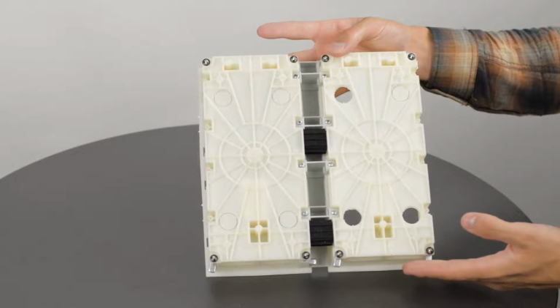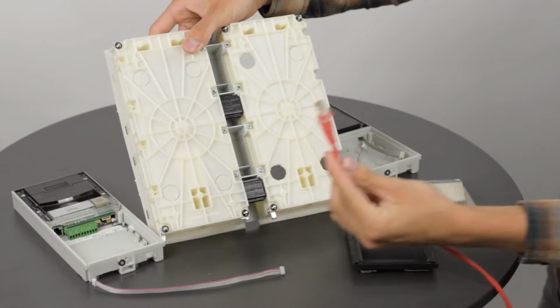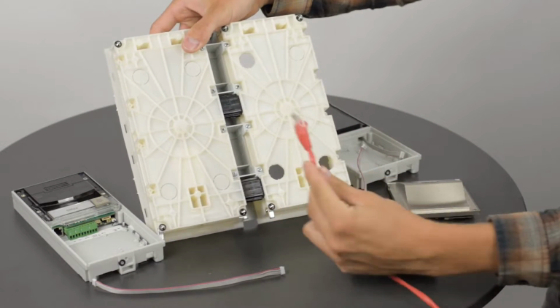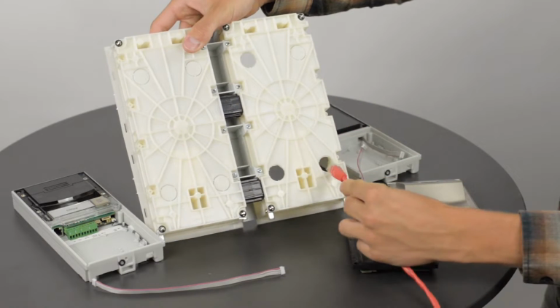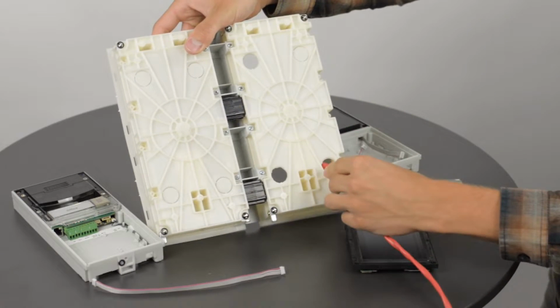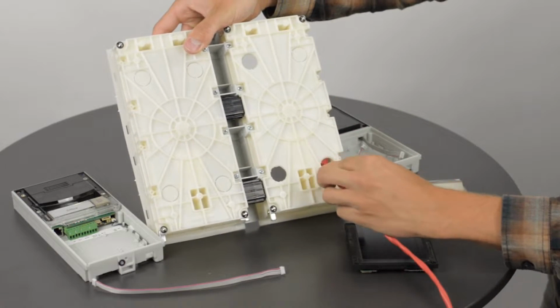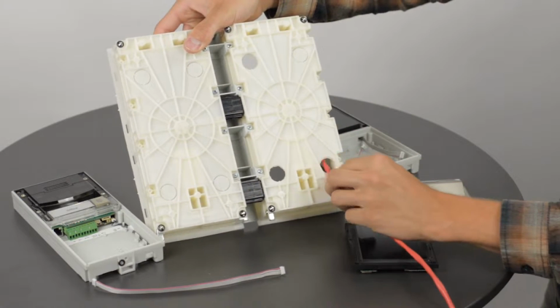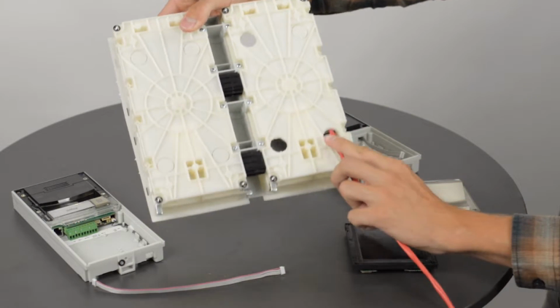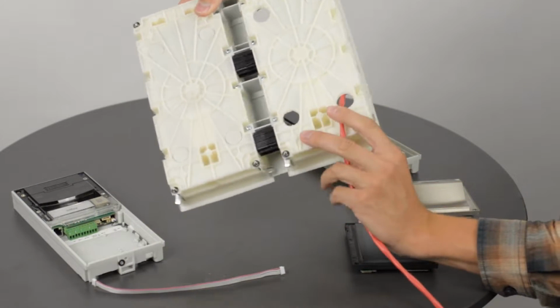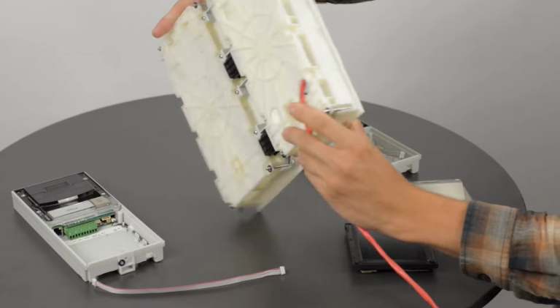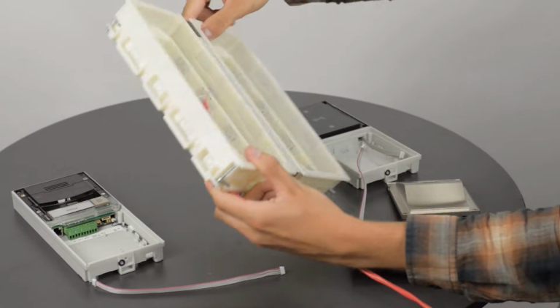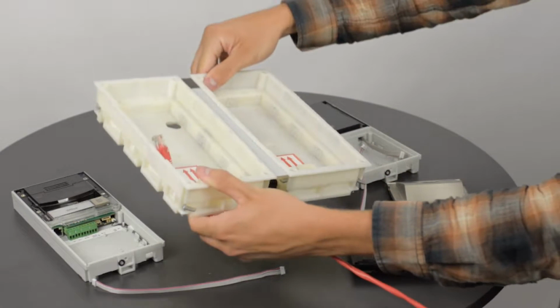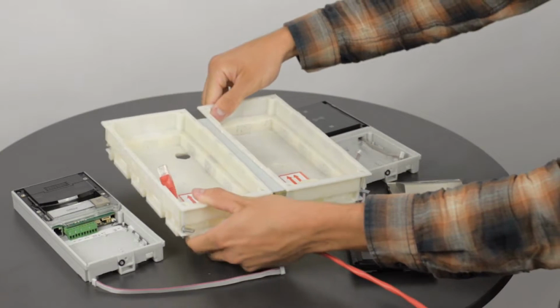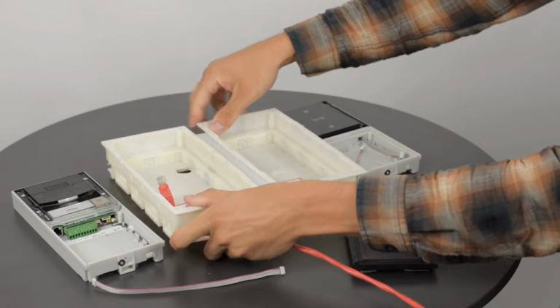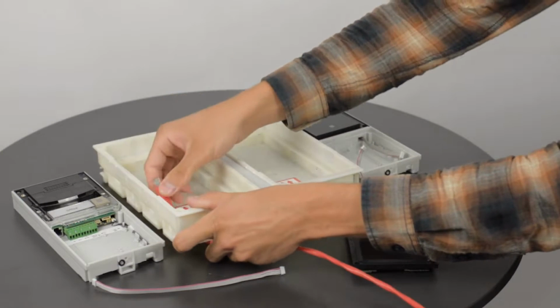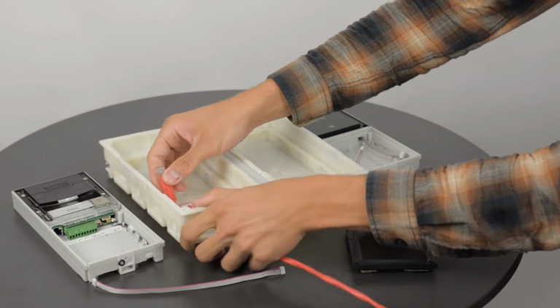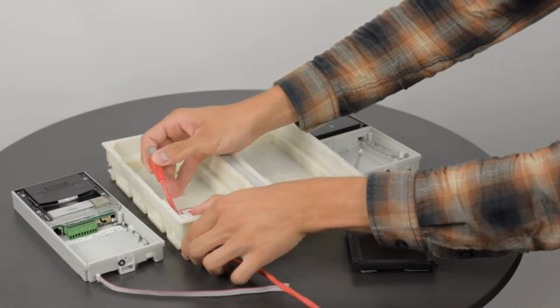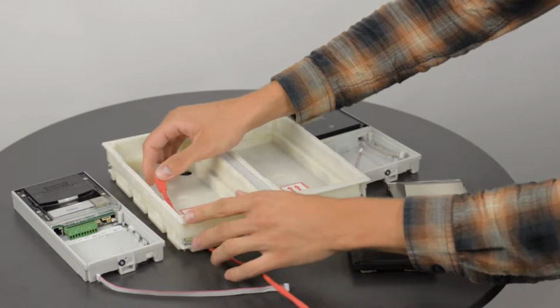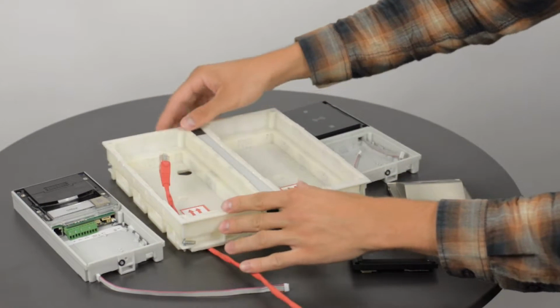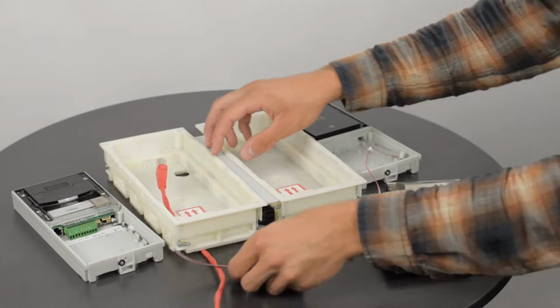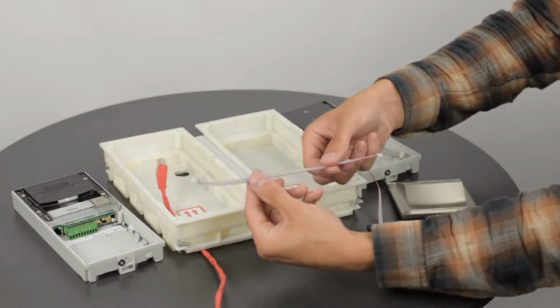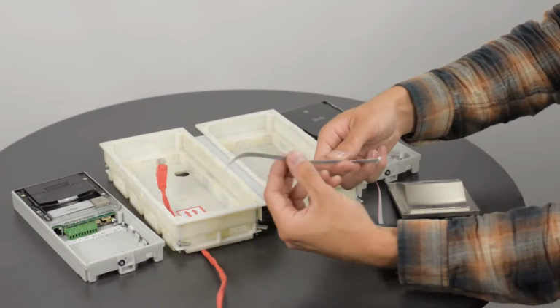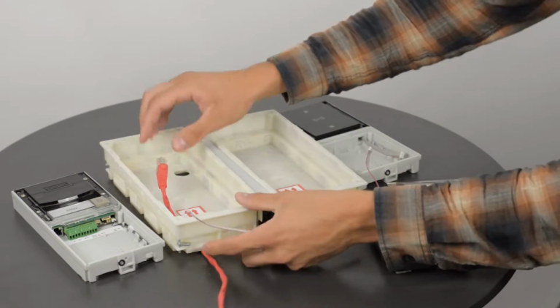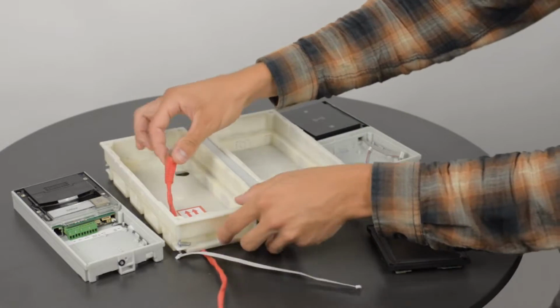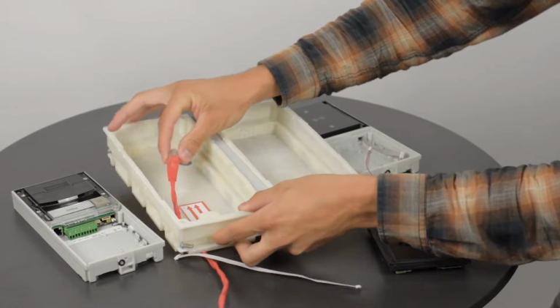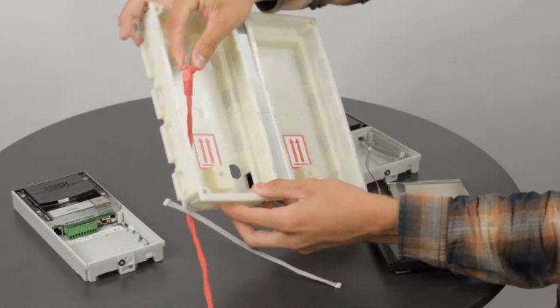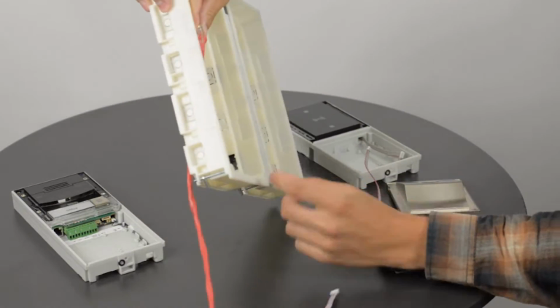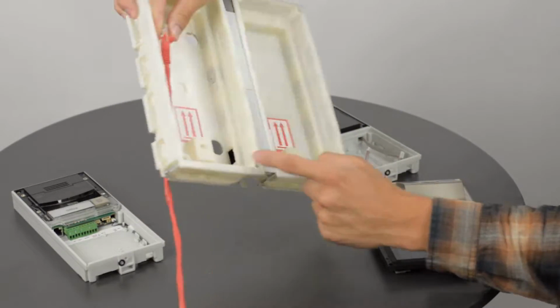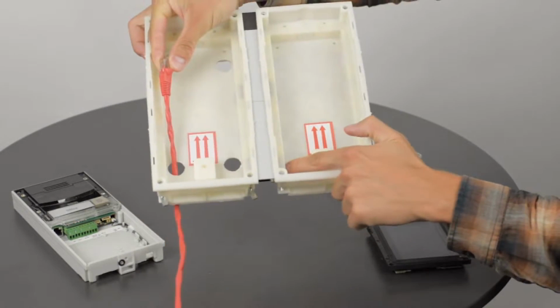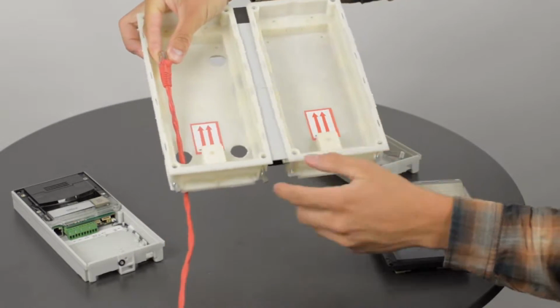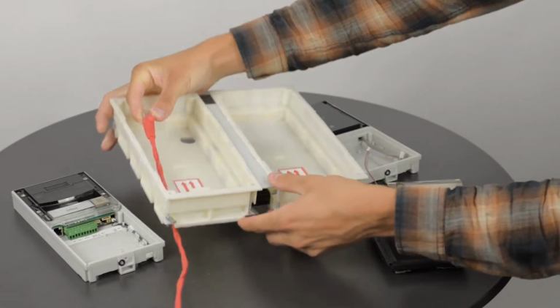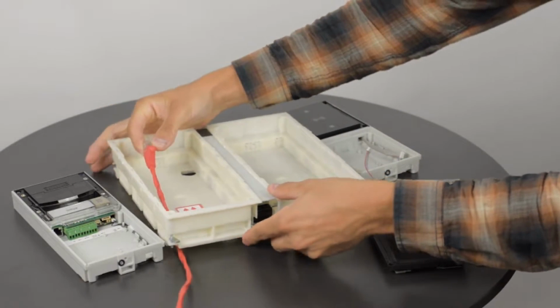In a real-life installation, this is the point where you would insert the joined boxes into the wall and pull through the UTP cable into the box. Then you have to feed the V bus cable through the cable protector between the two boxes.